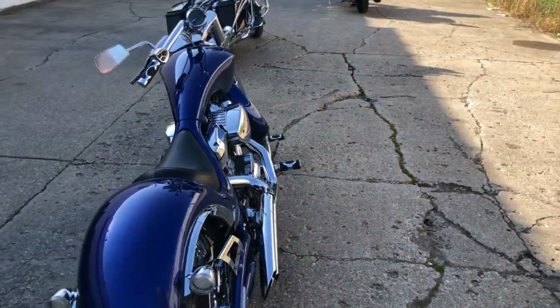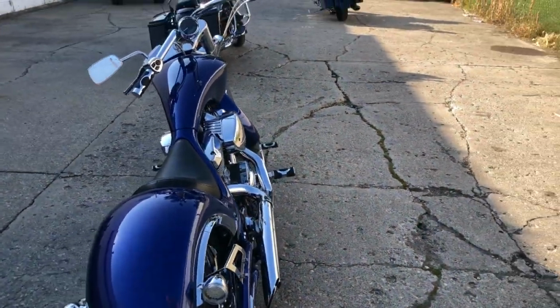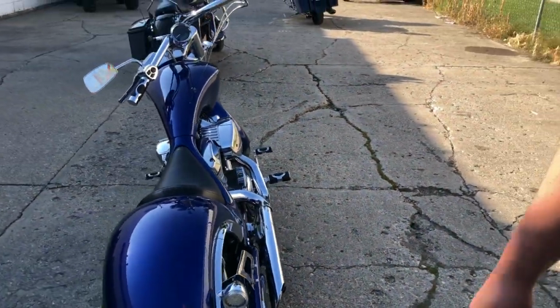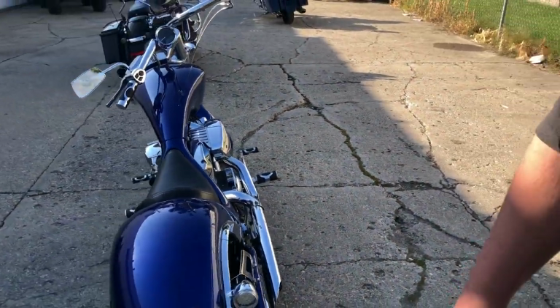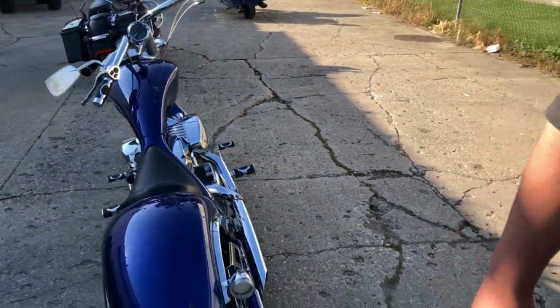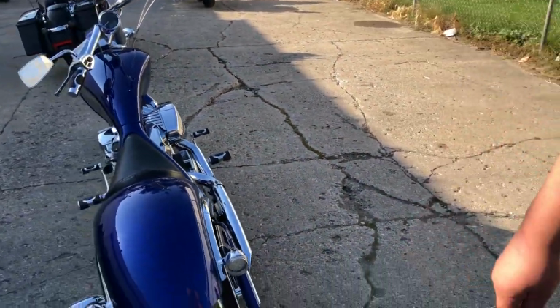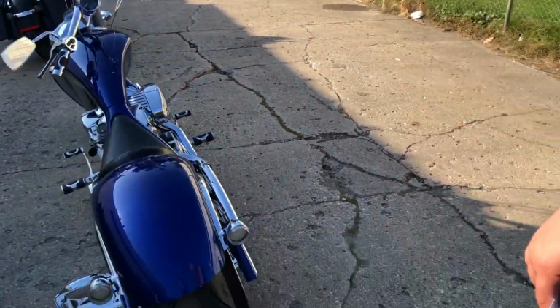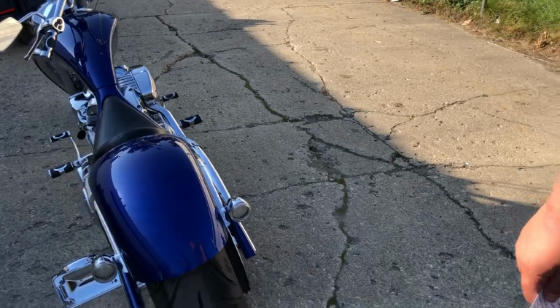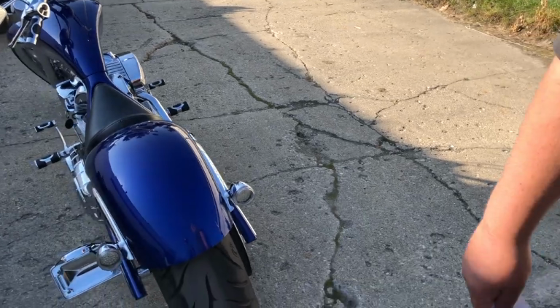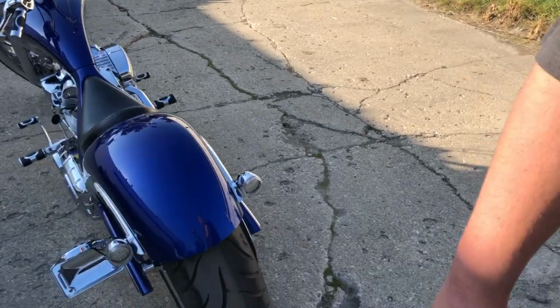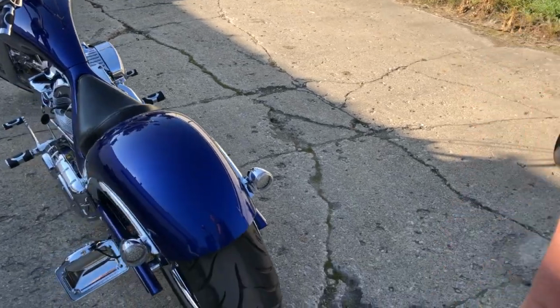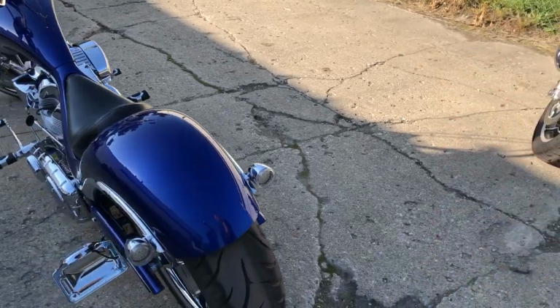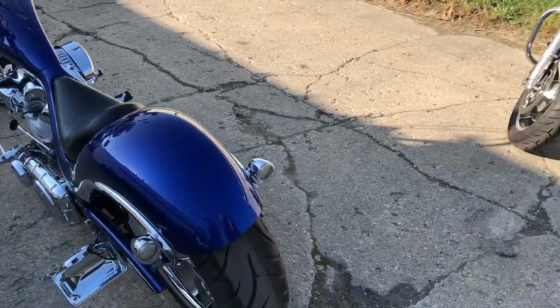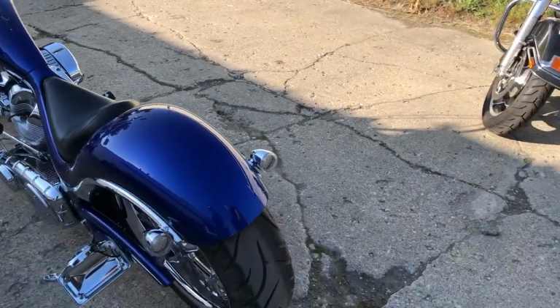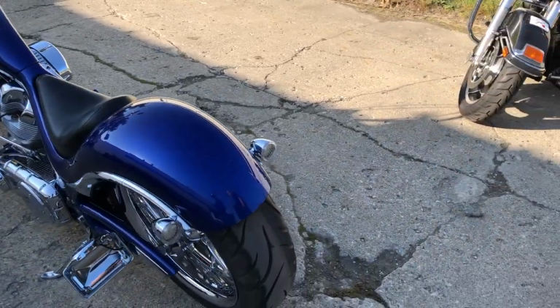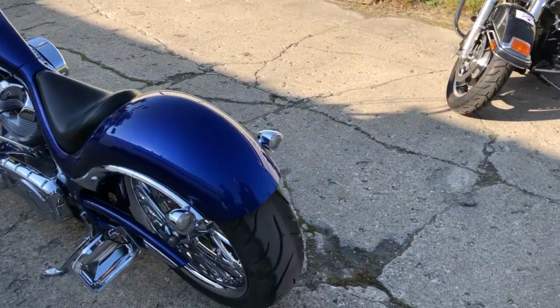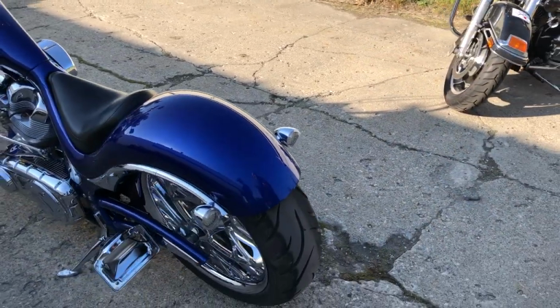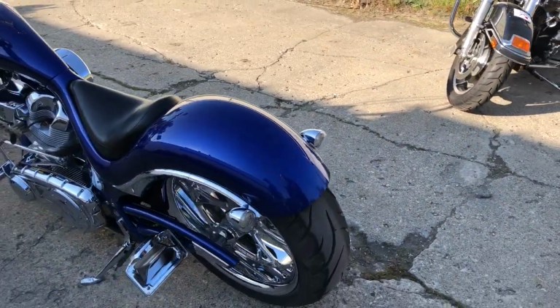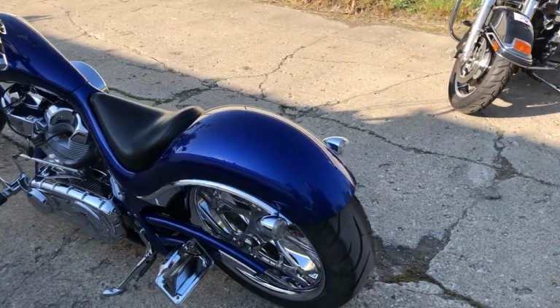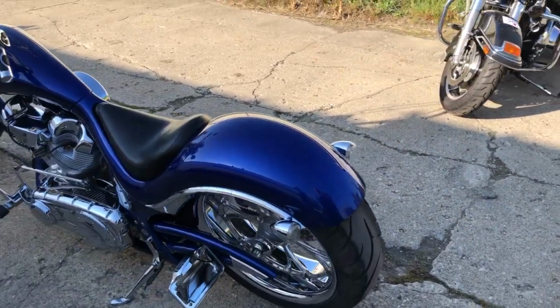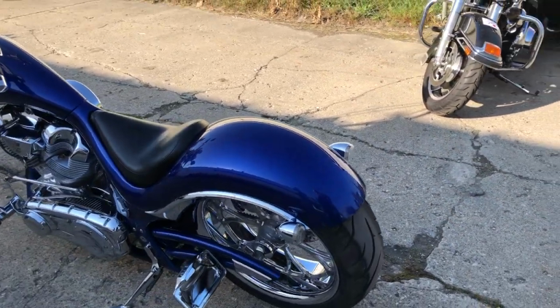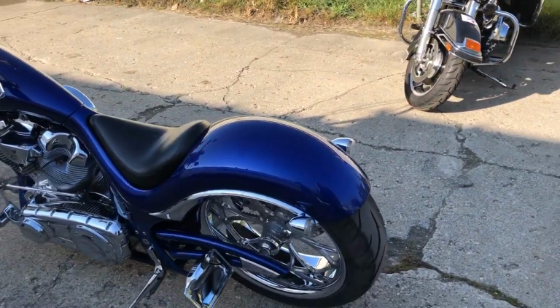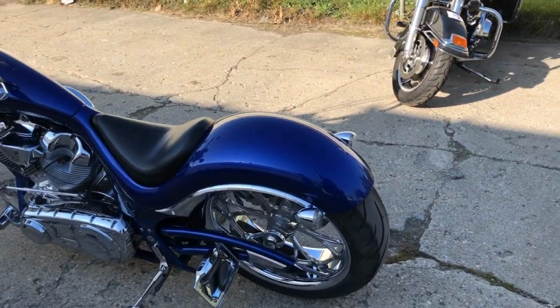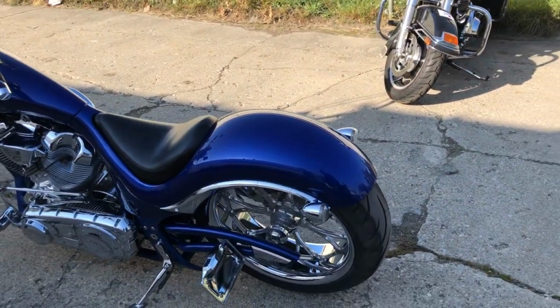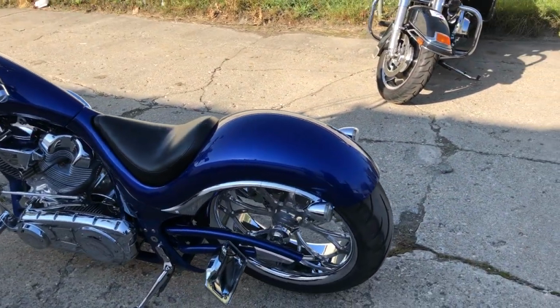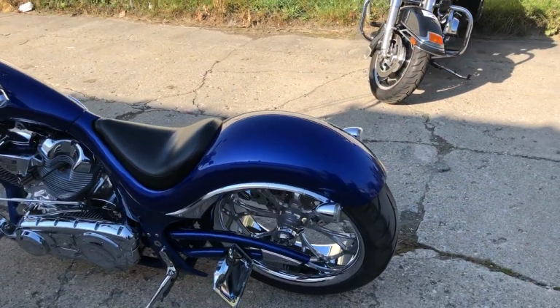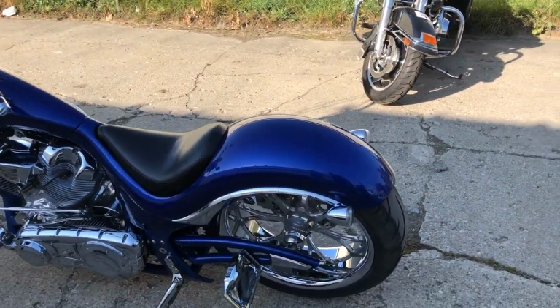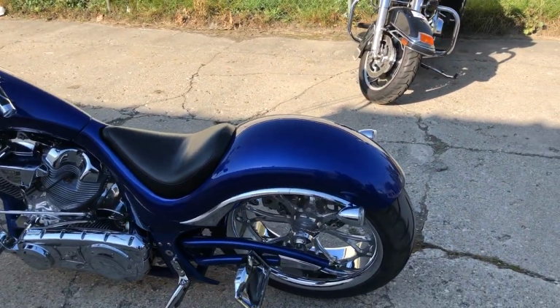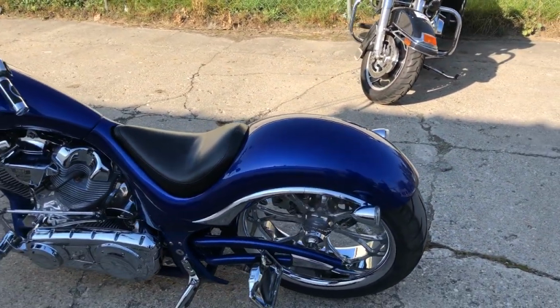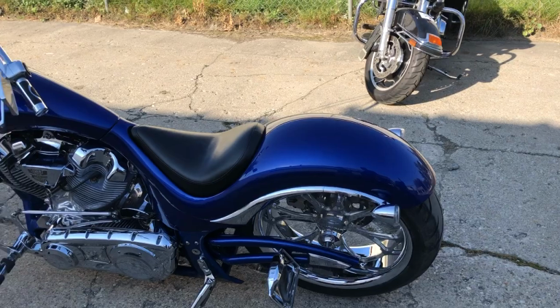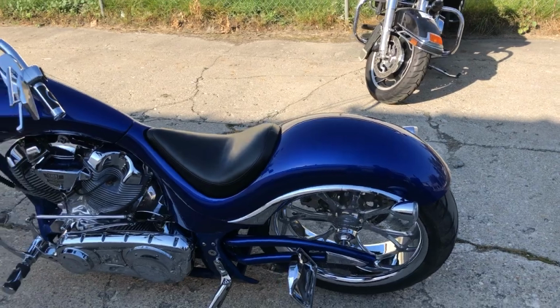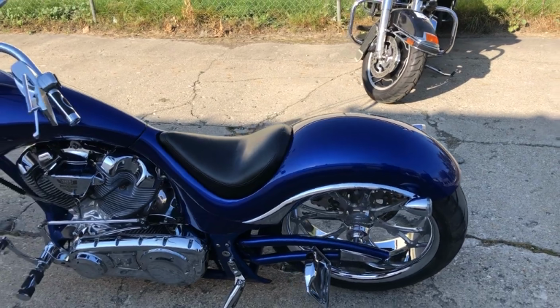This is the only Big Dog Wolf I've ever seen in my 15 years of selling bikes. Pretty cool bike. Pretty hard to find.